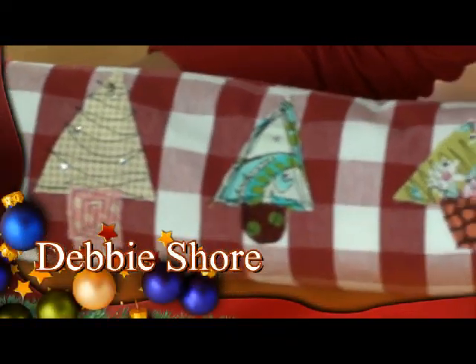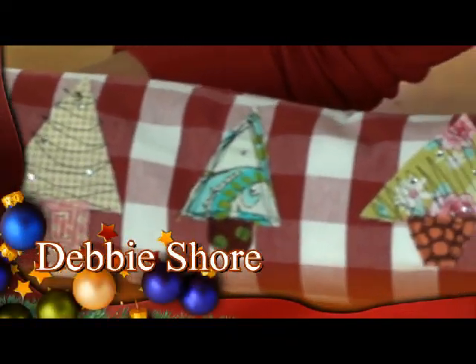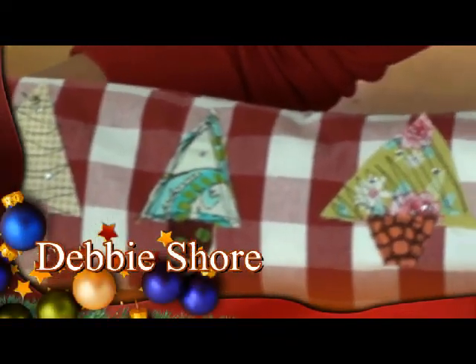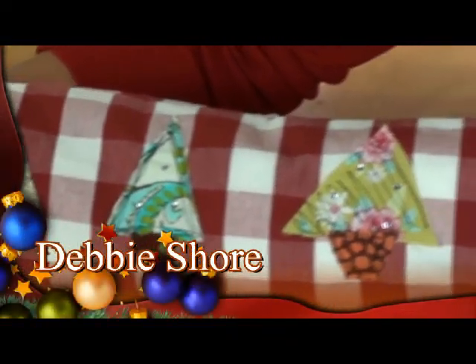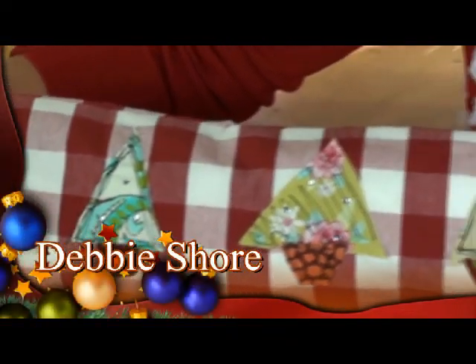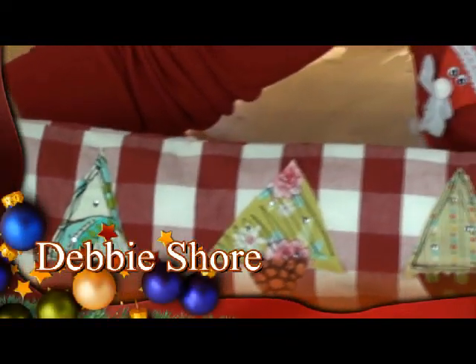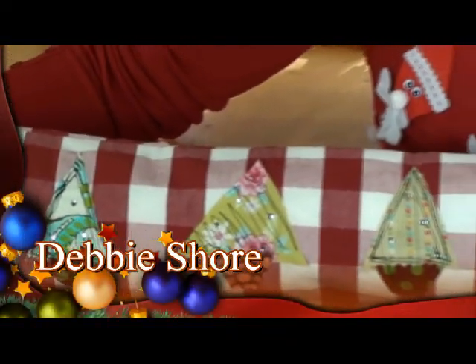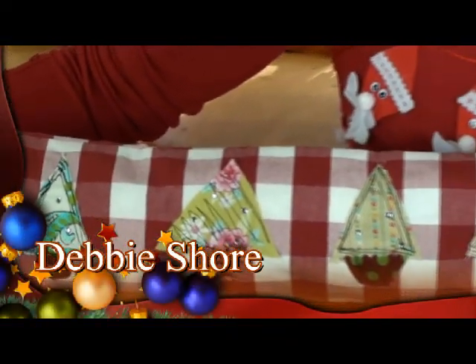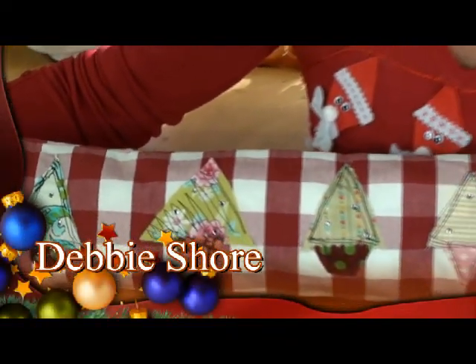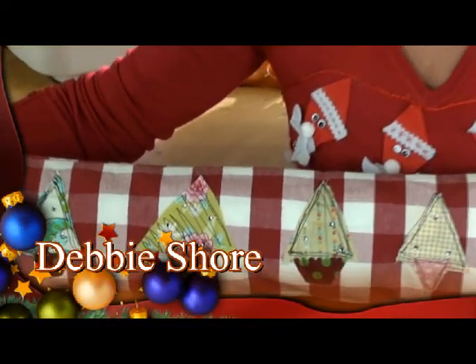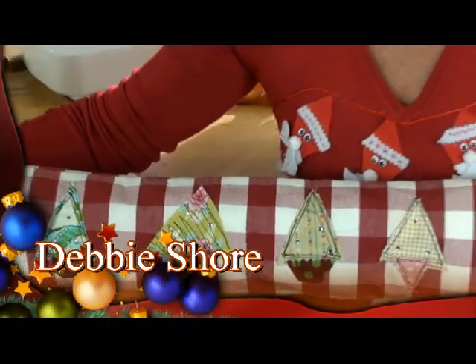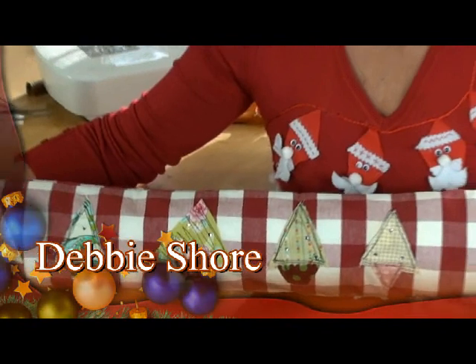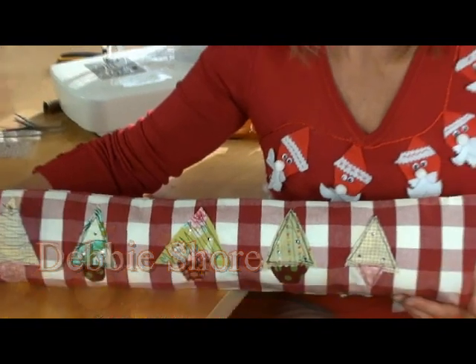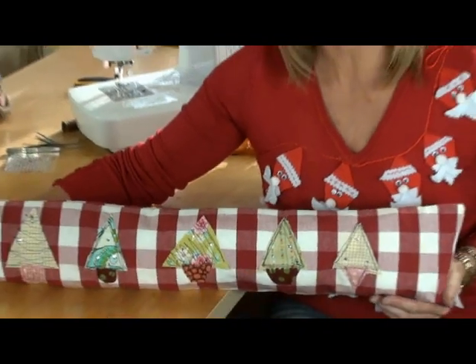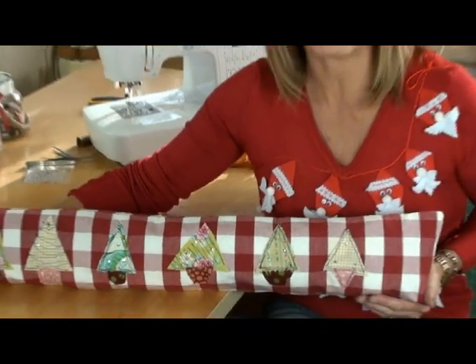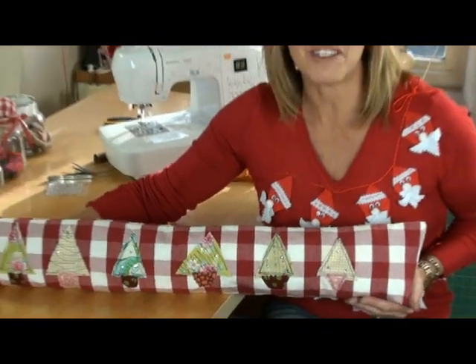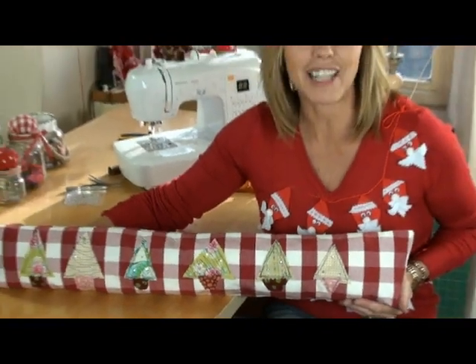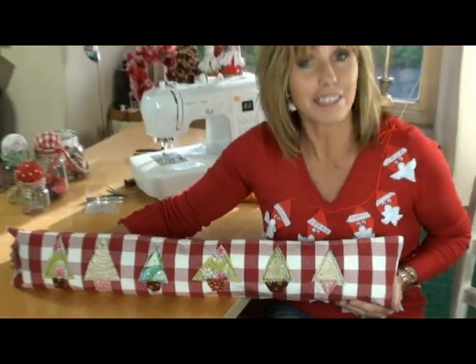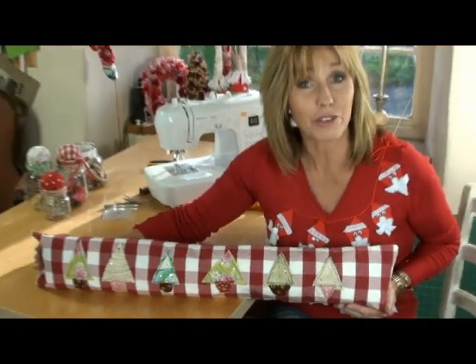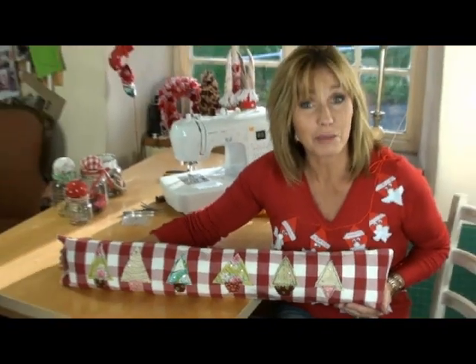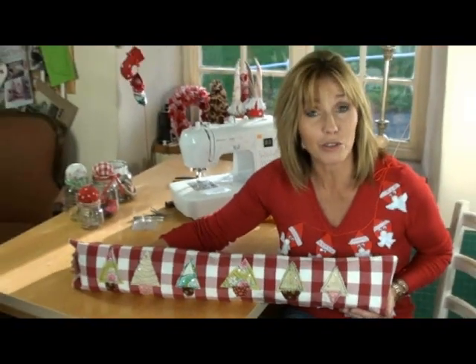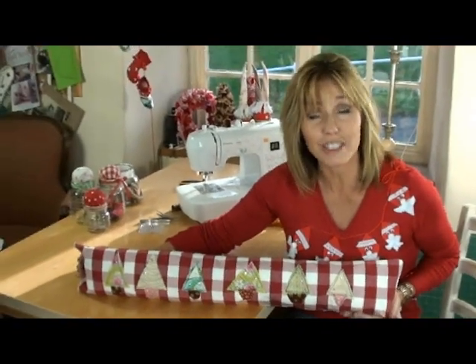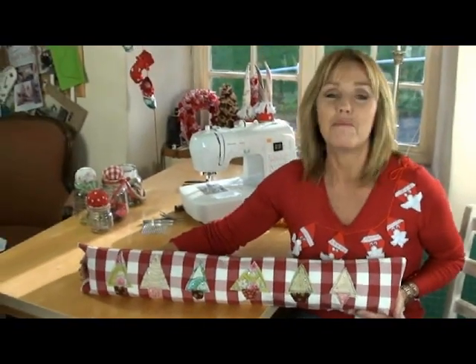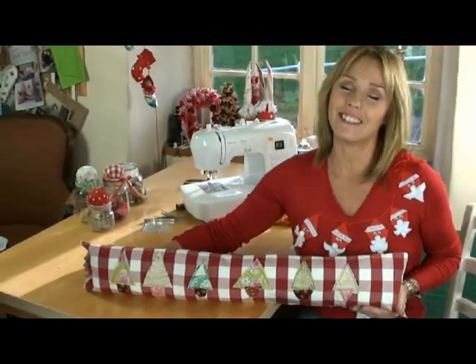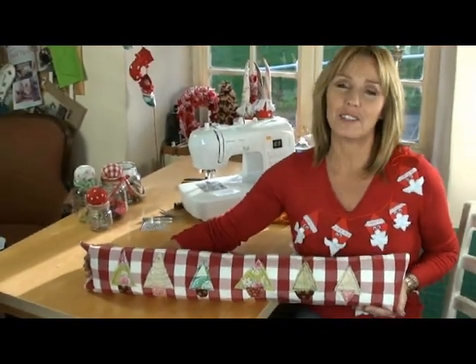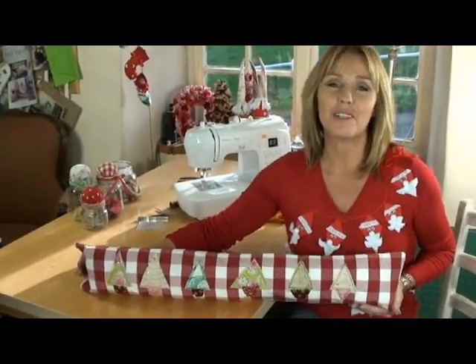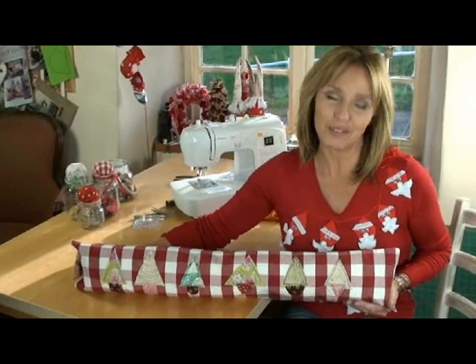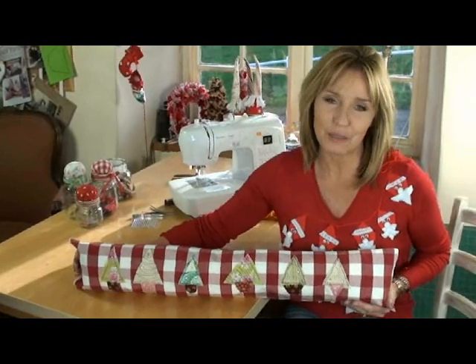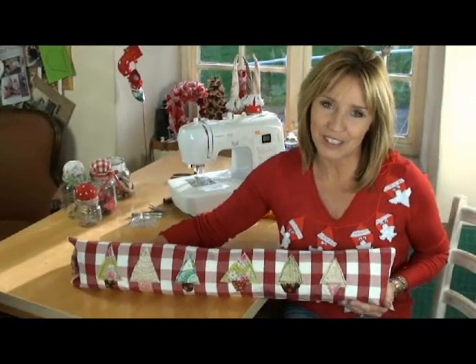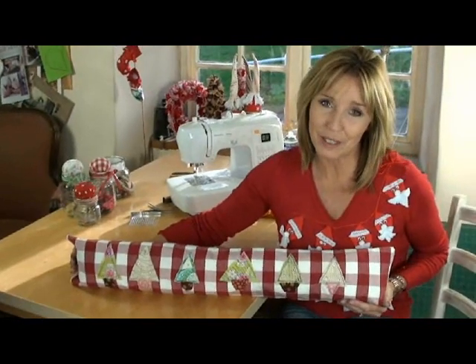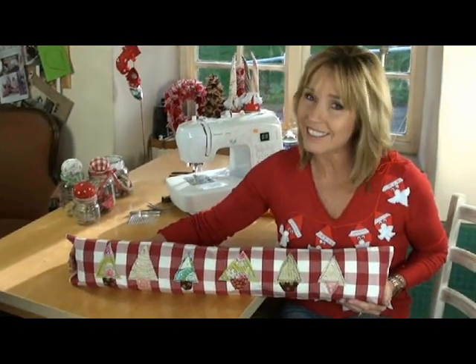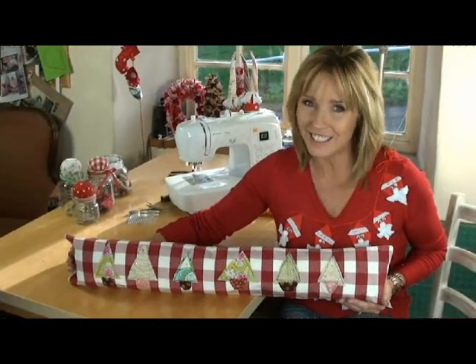I'm going to show you how I made this draft excluder, which is purposeful and practical because if you live in a drafty house it'll stop the drafts coming under the doors, but I think it would also make a wonderful Christmas present for somebody this year.